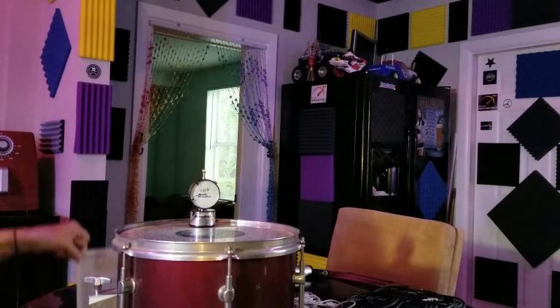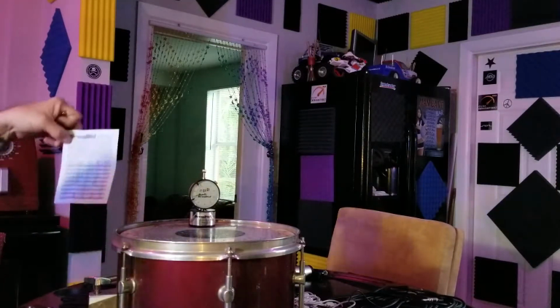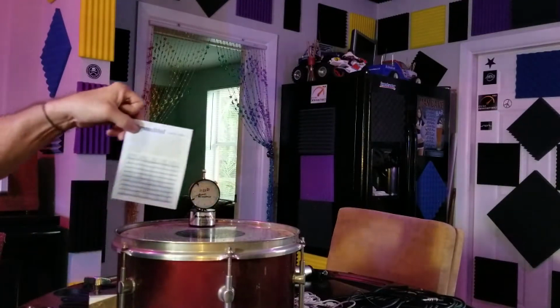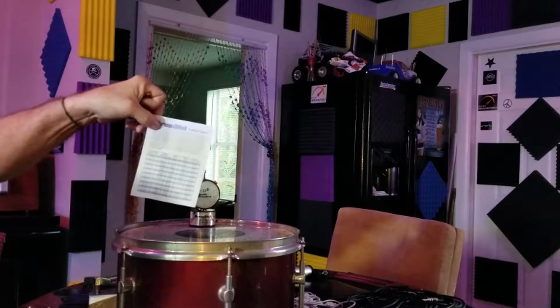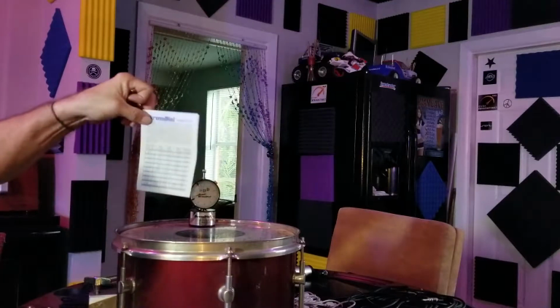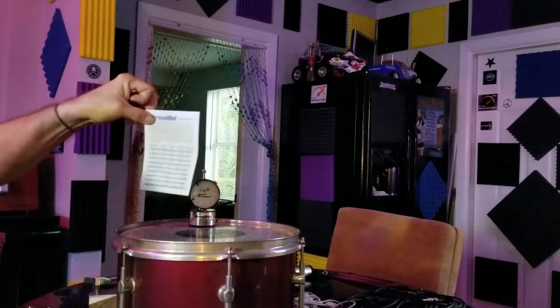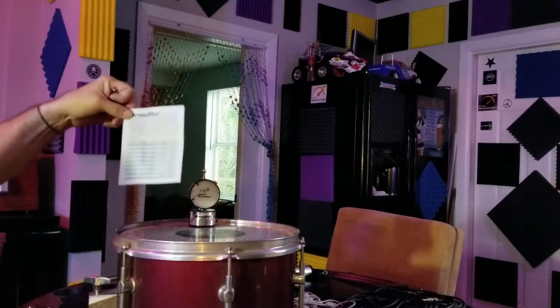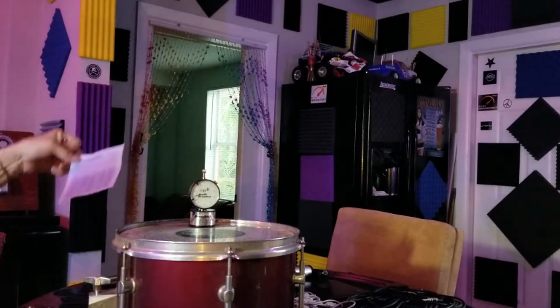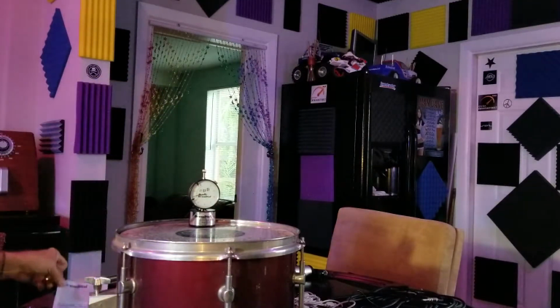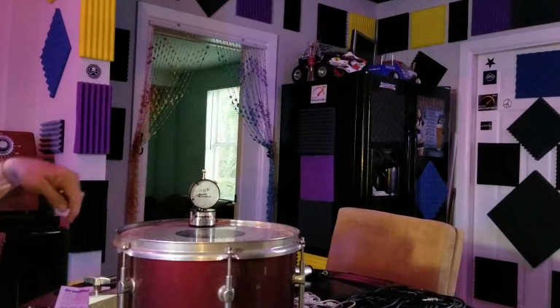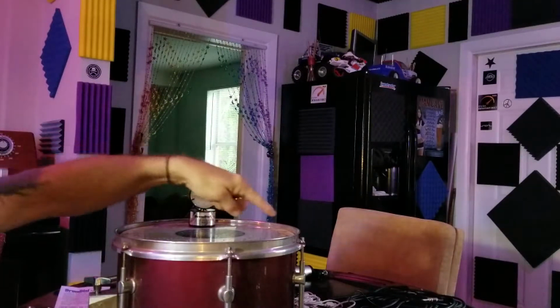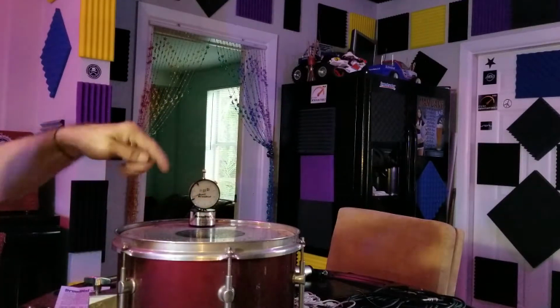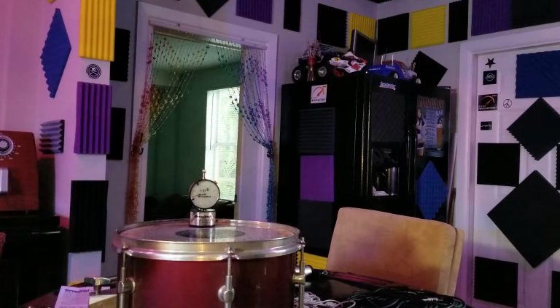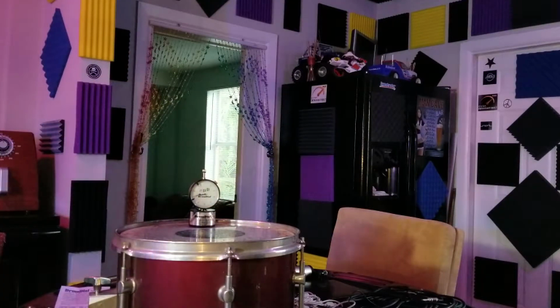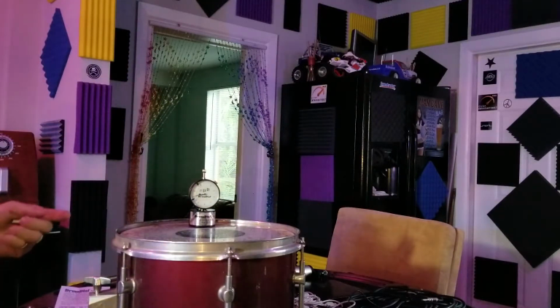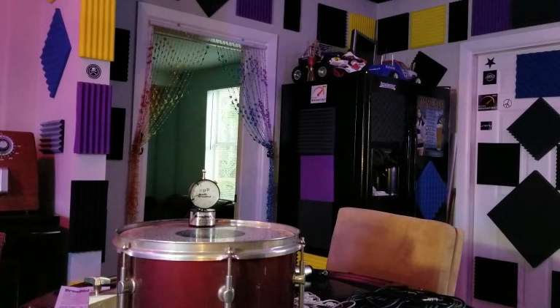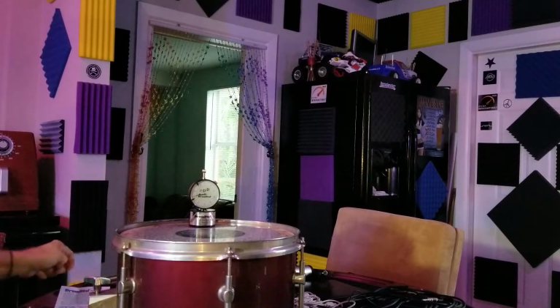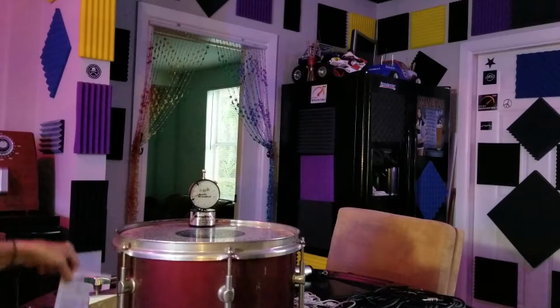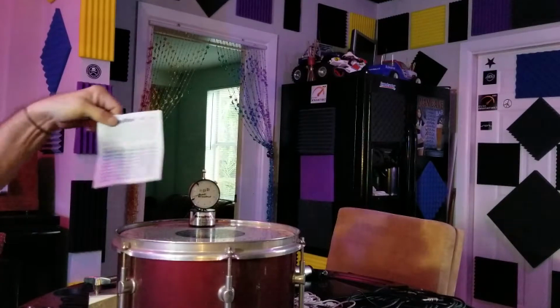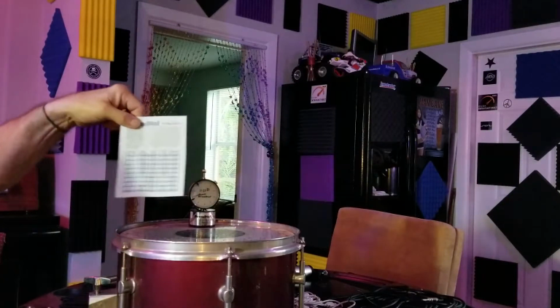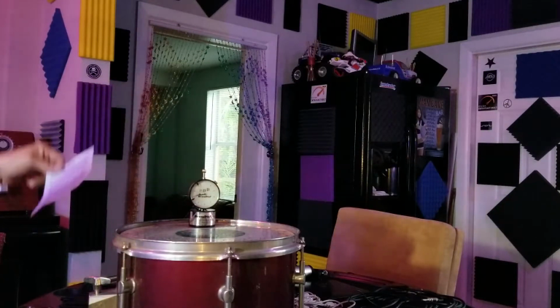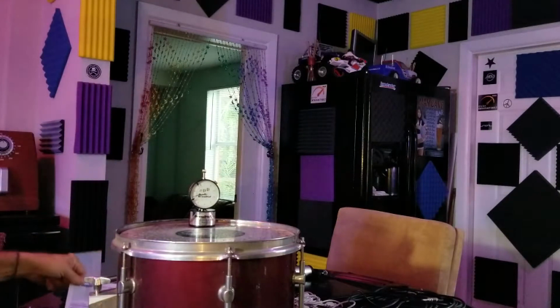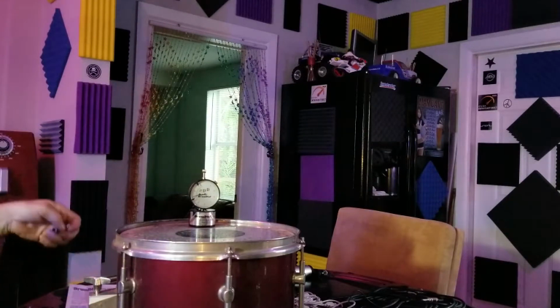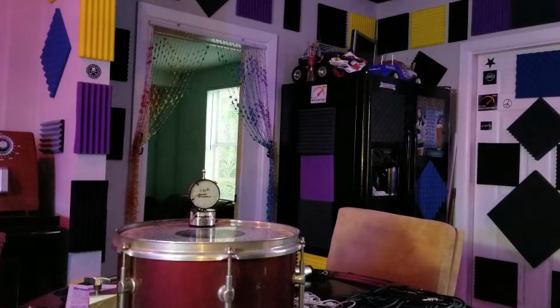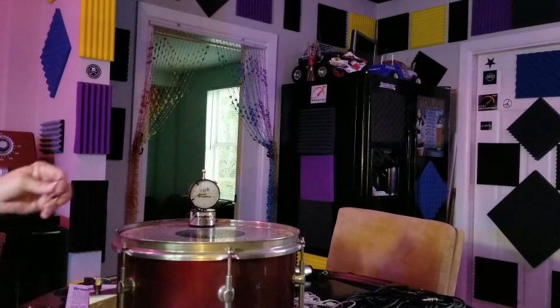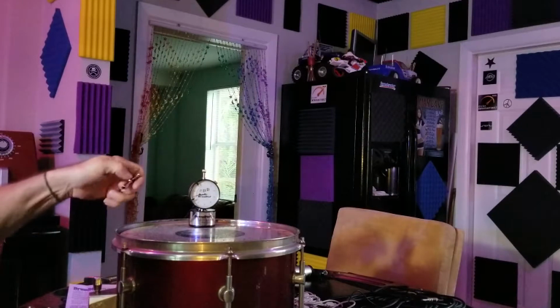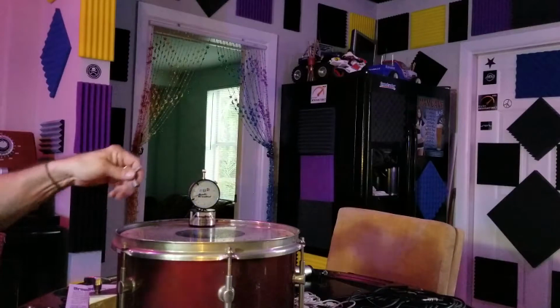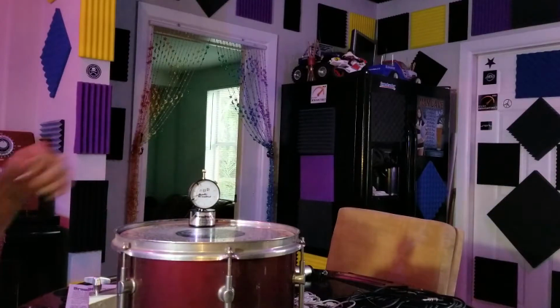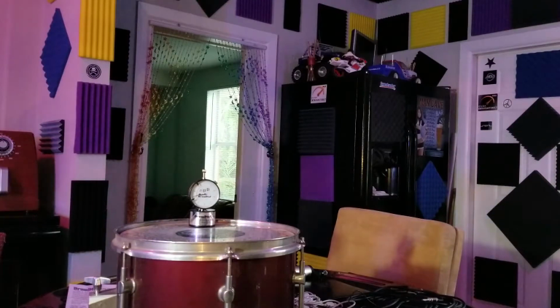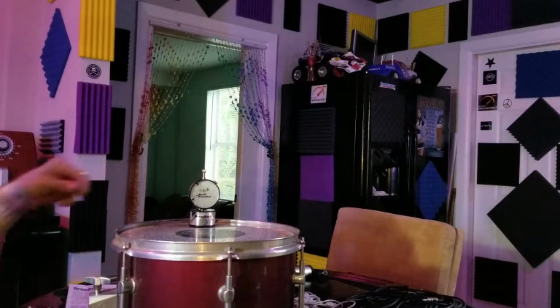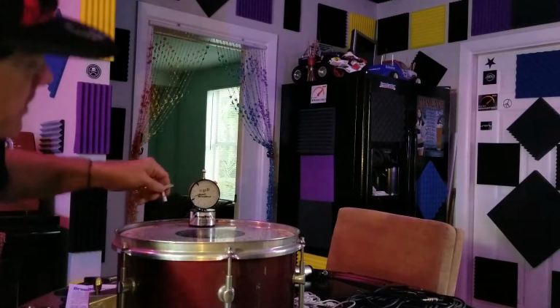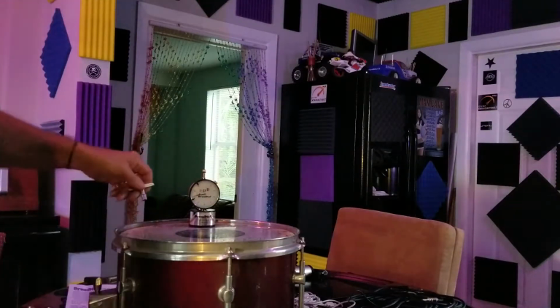You get a little chart that tells you what each drum is. You gotta measure across and the depth, then look up on your chart, and you can see what it's supposed to be tuned at on the top head.